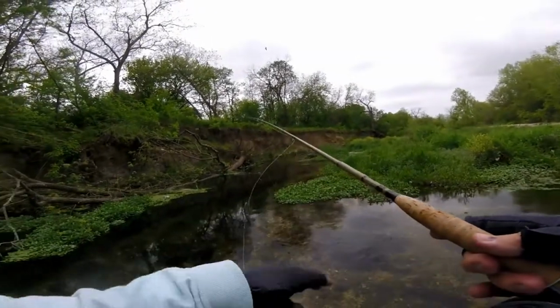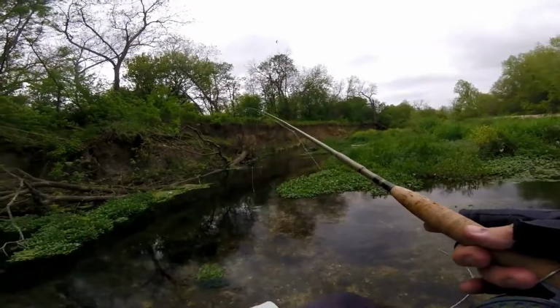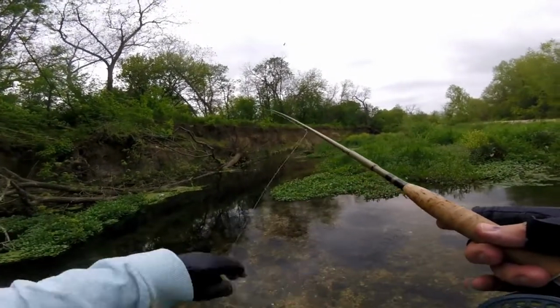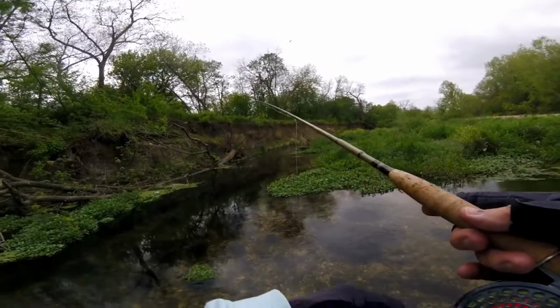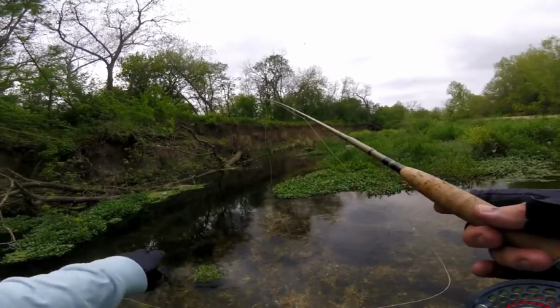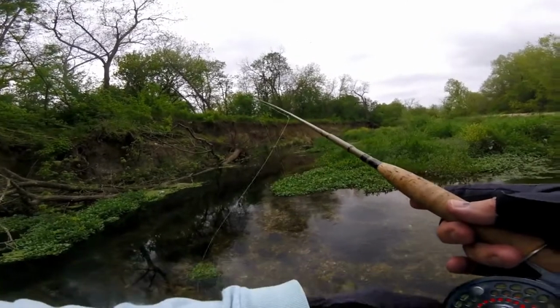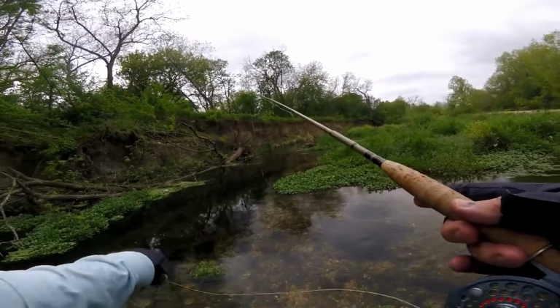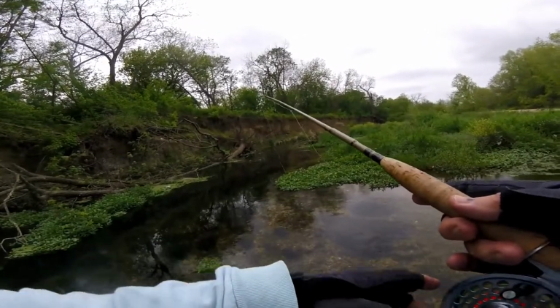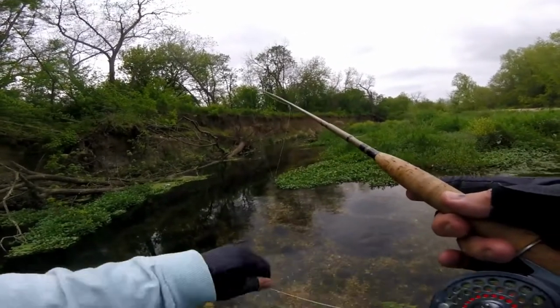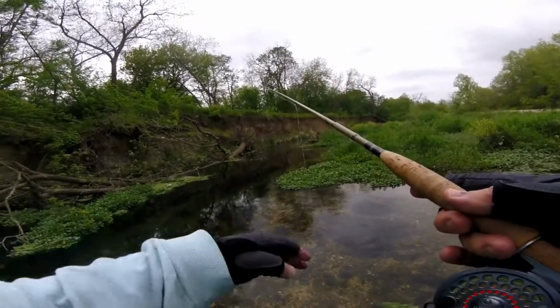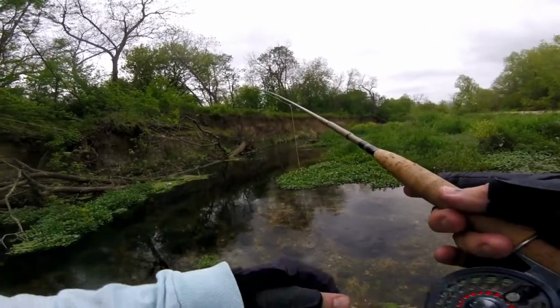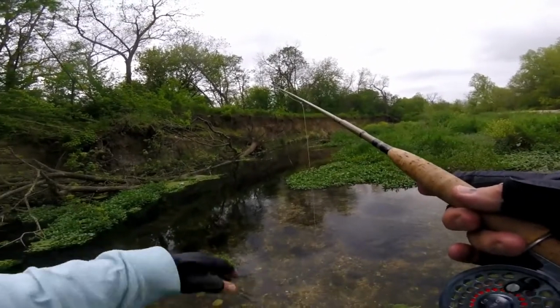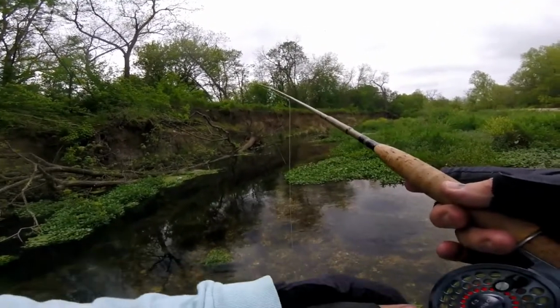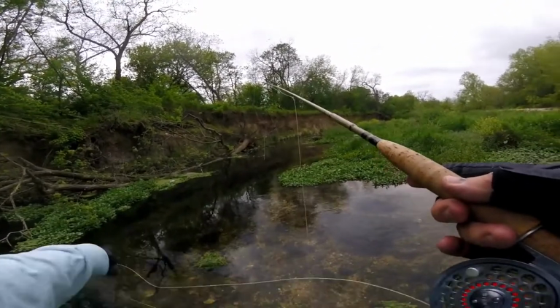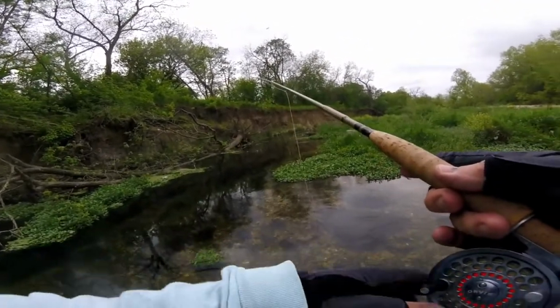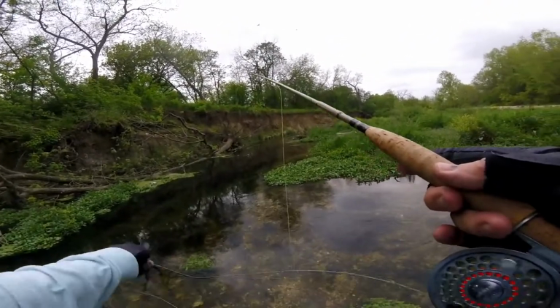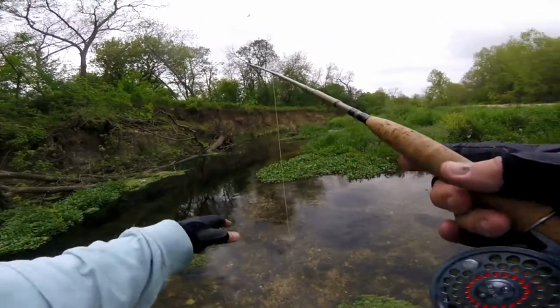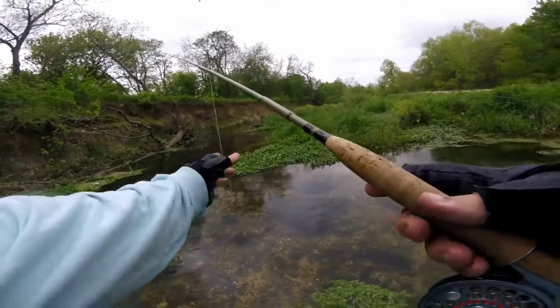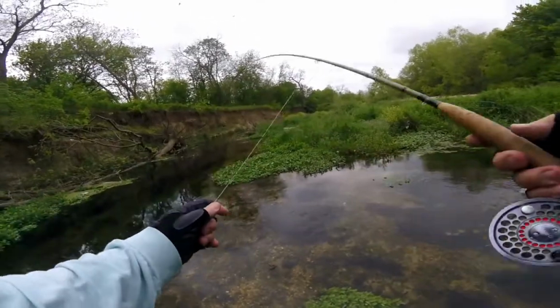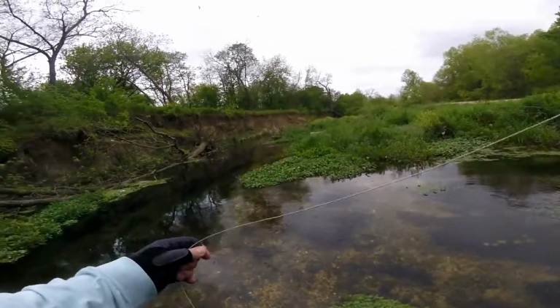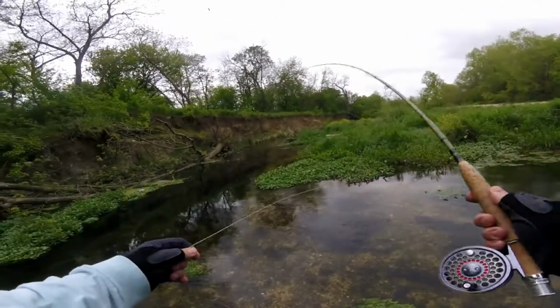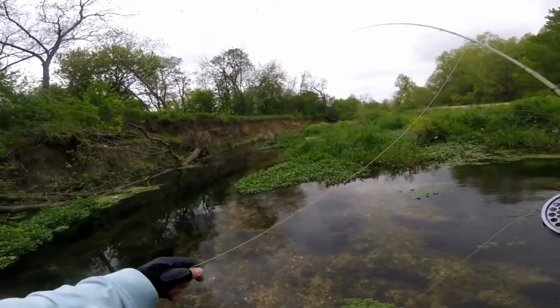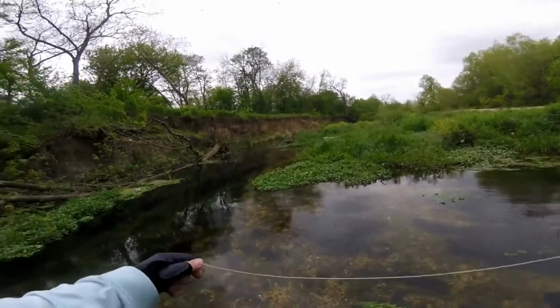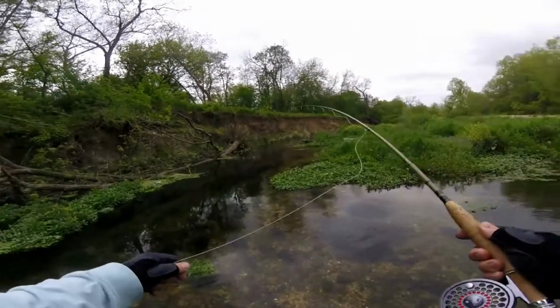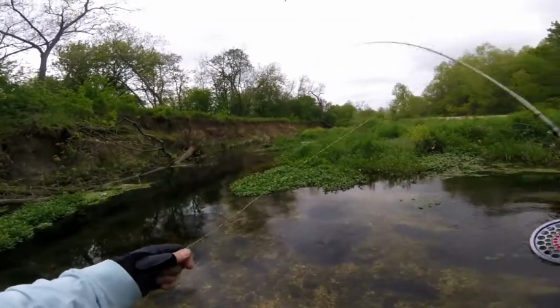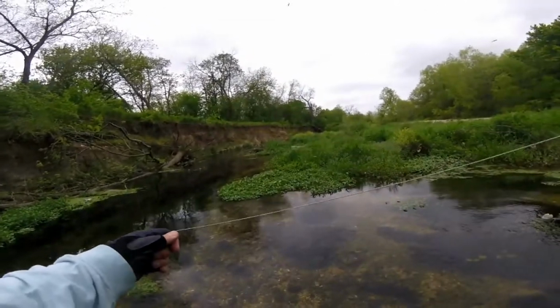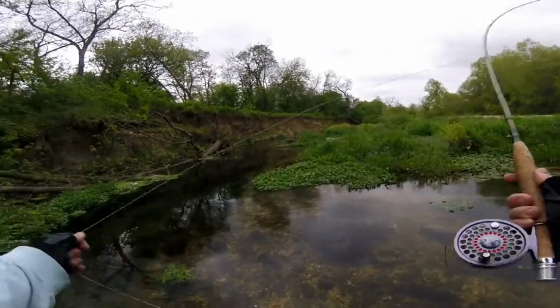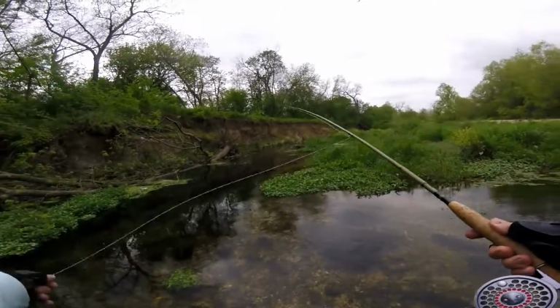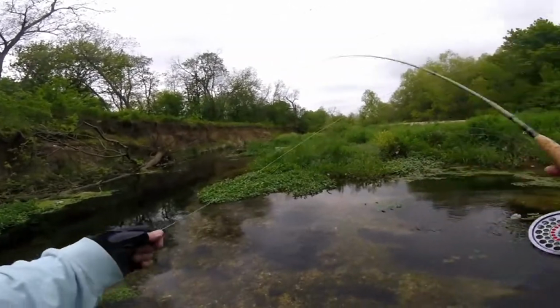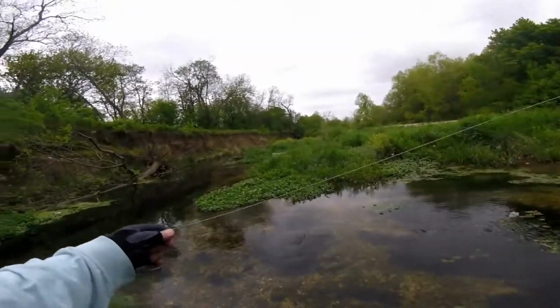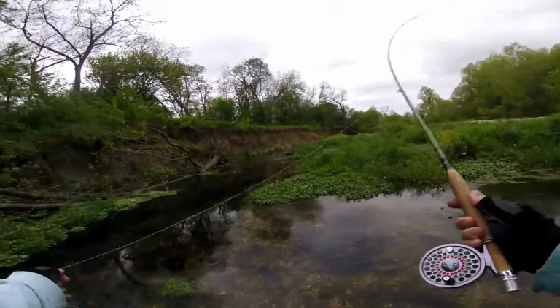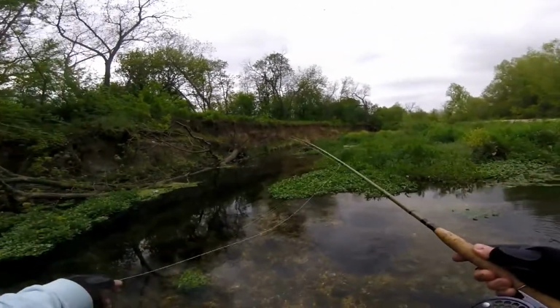See if we can get a little bass out of this fallen tree. They're in here, but they're so hard to catch because the strike's so quick. You gotta be ready - the strike's almost immediate.